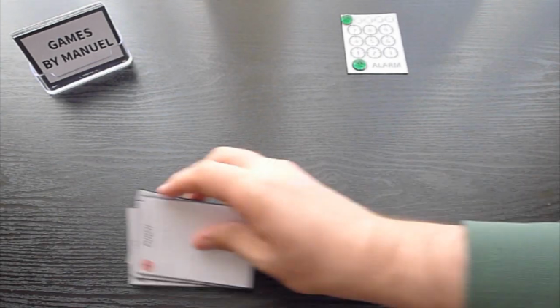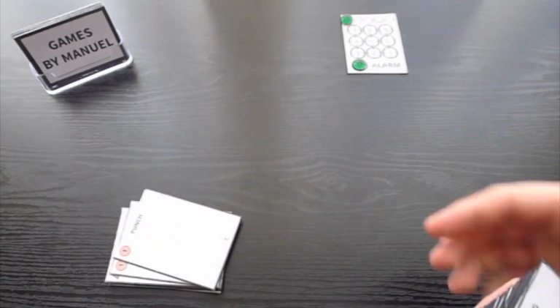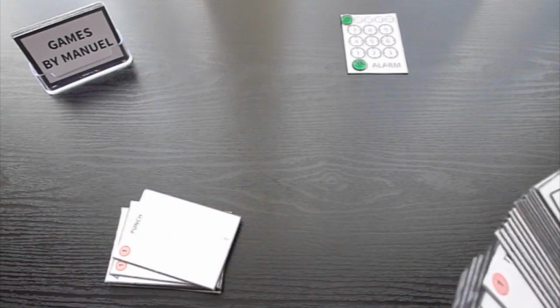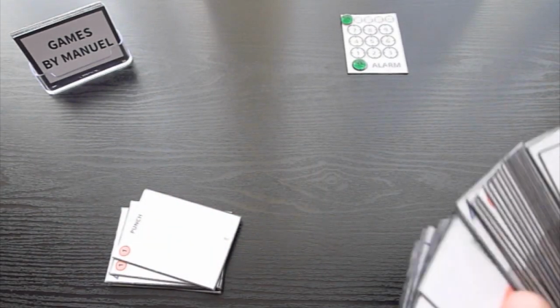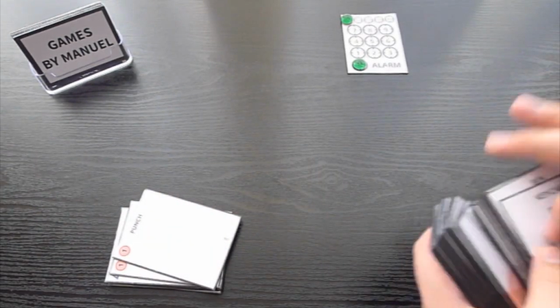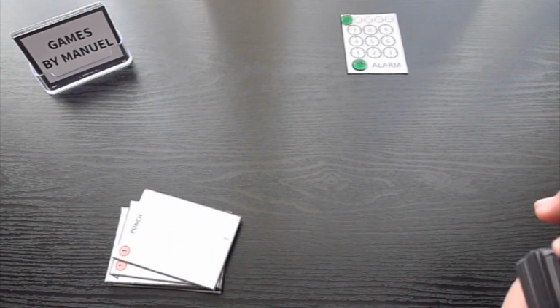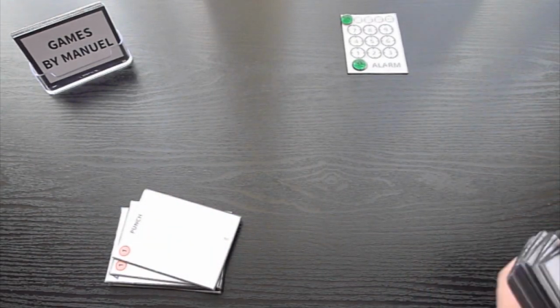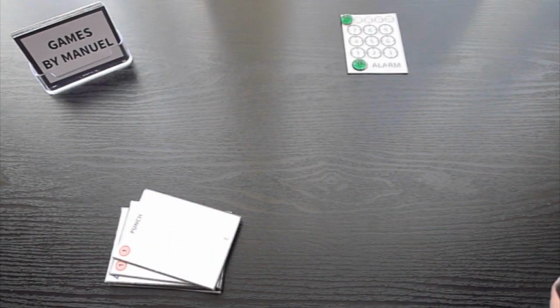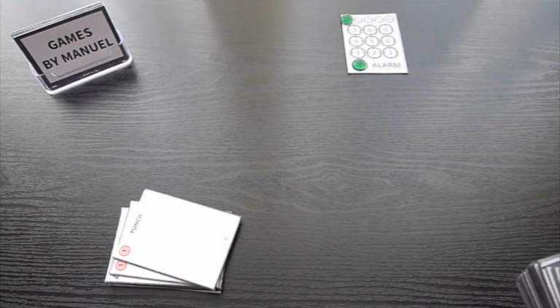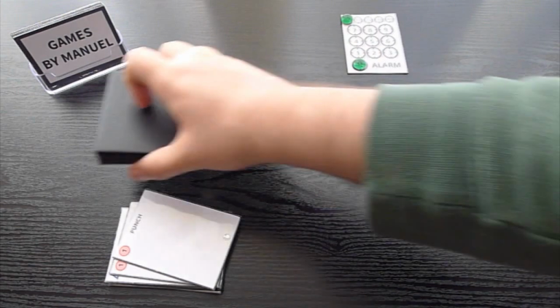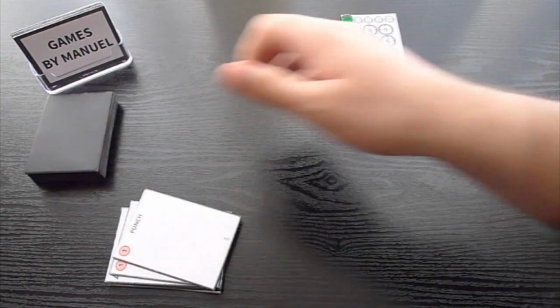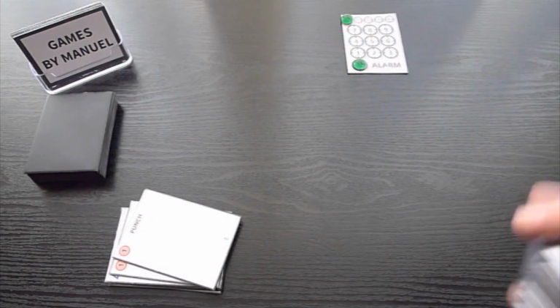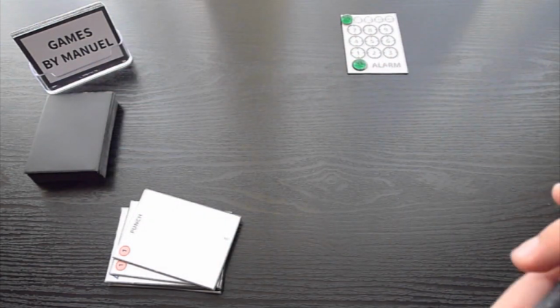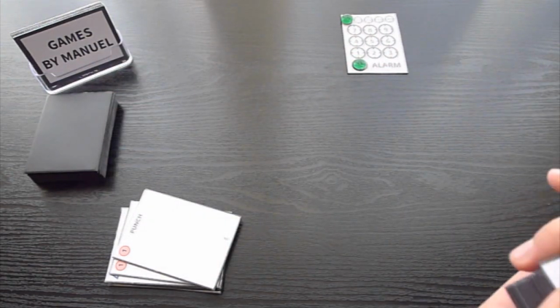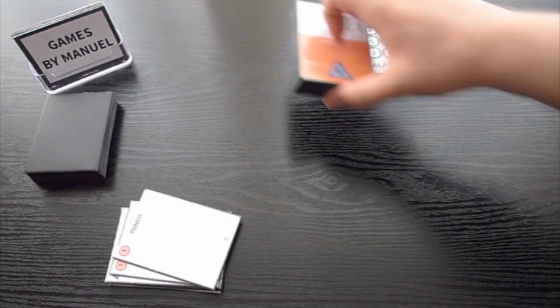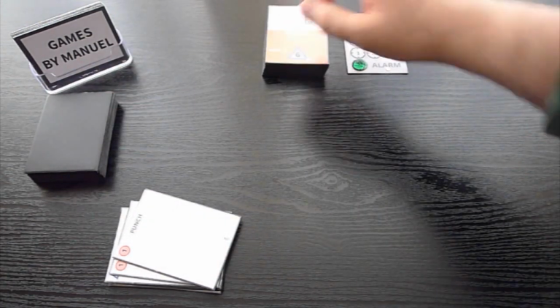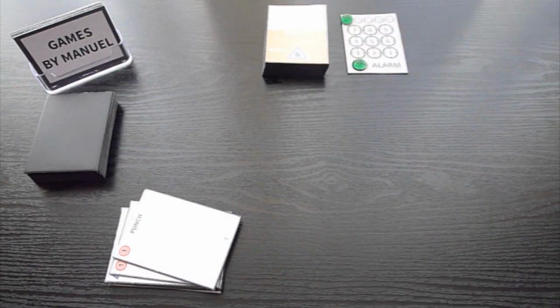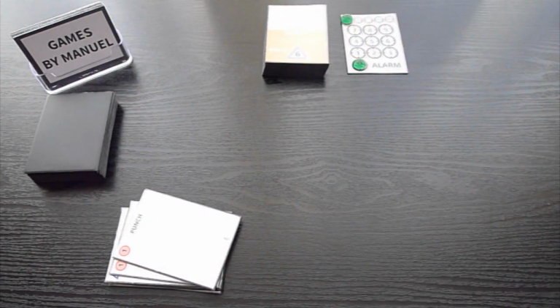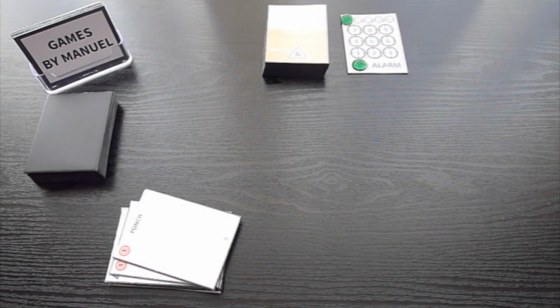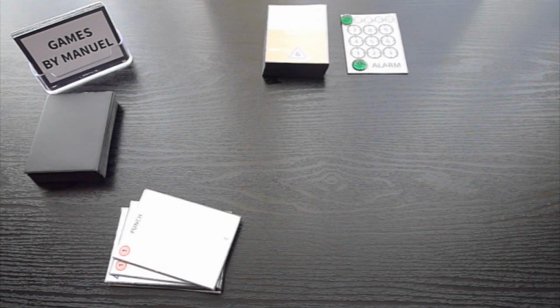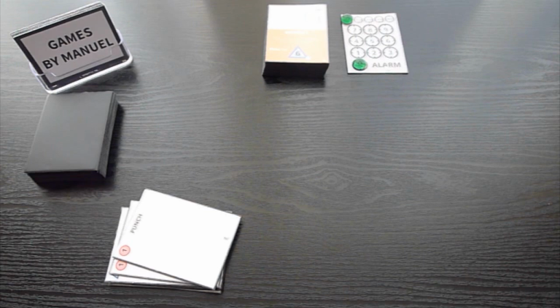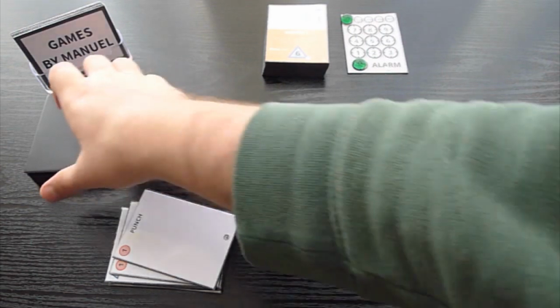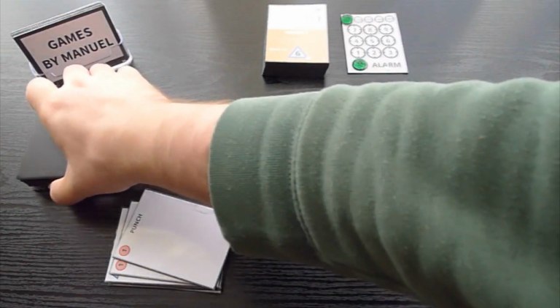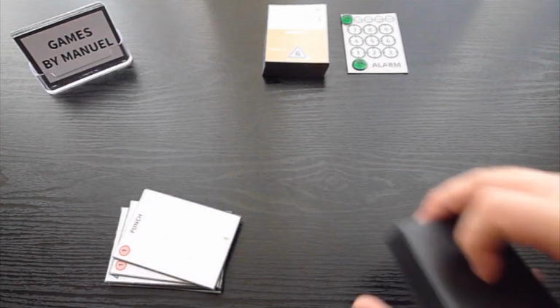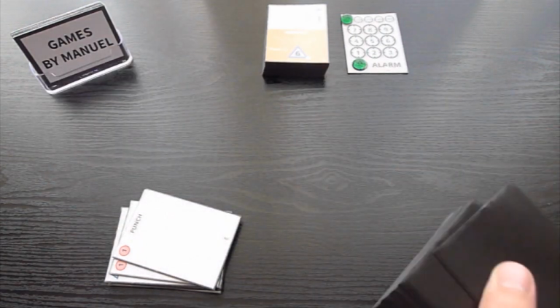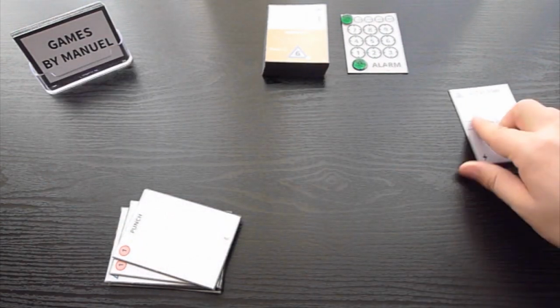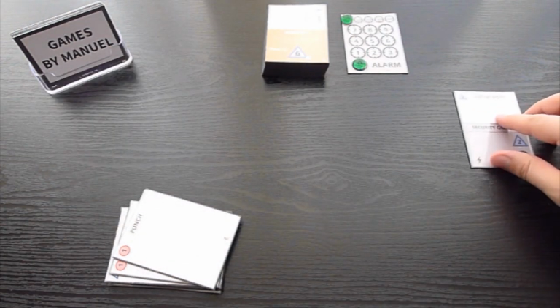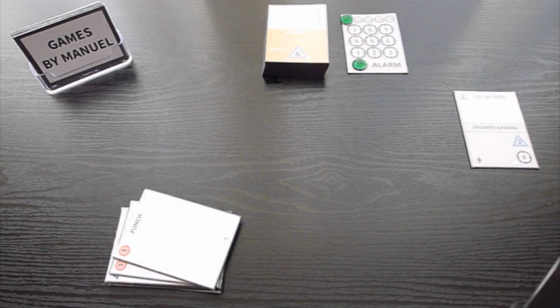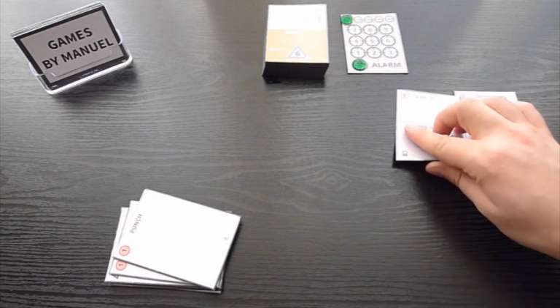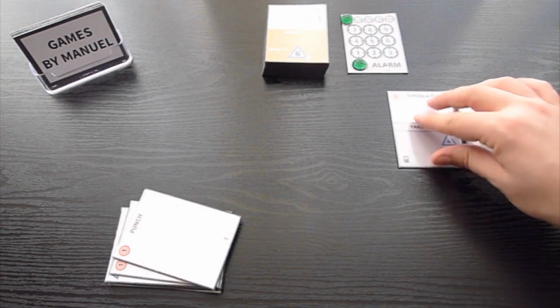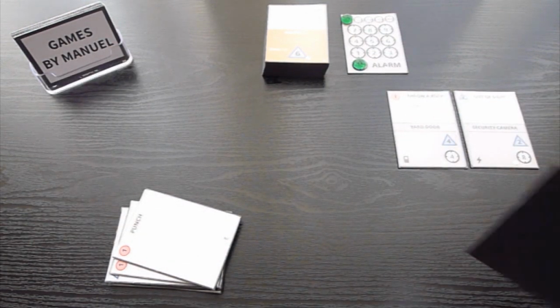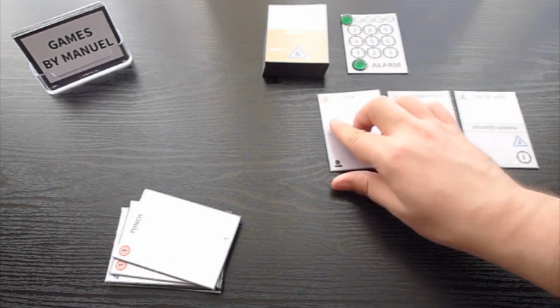As you move through the enemy complex, you'll improve your skills and collect better gear, so you can complete your main objective and get out before anyone notices you were there. The components are 54 standard sized cards and 2 tokens, and the target audience is 10 and up.